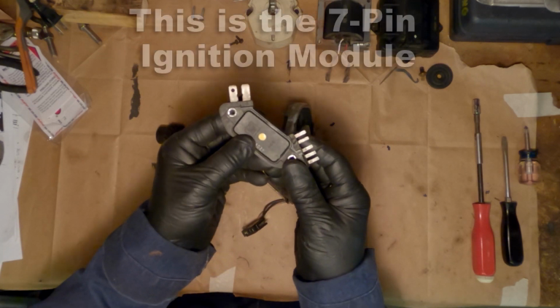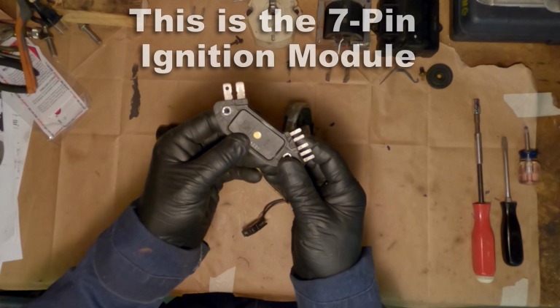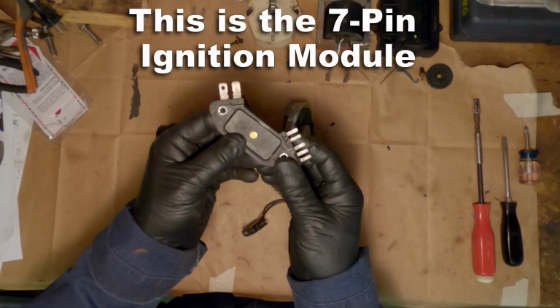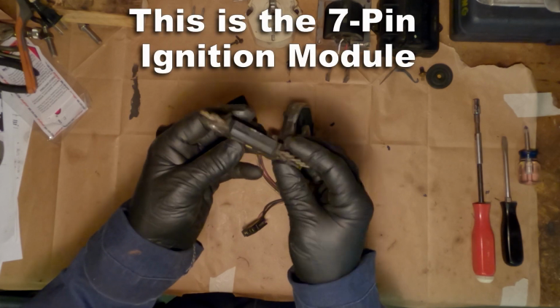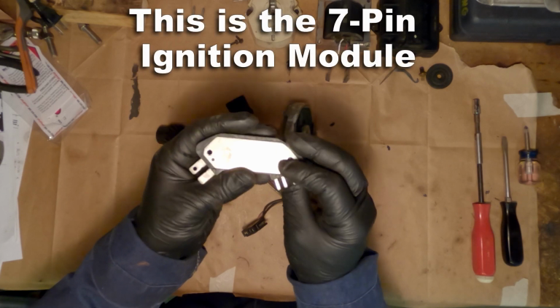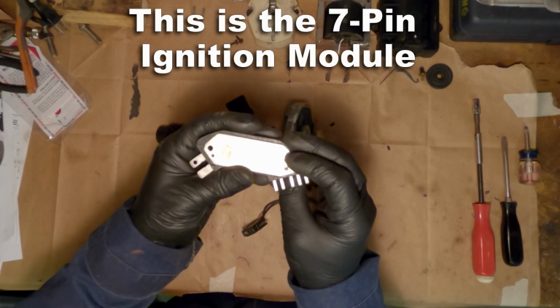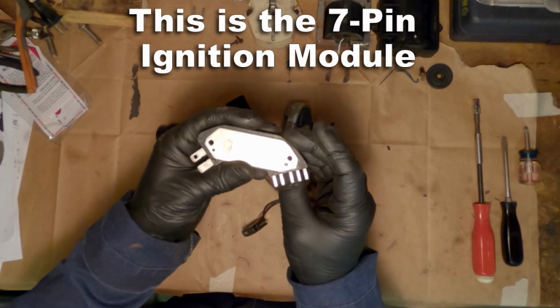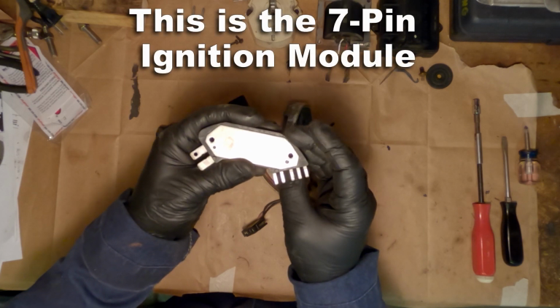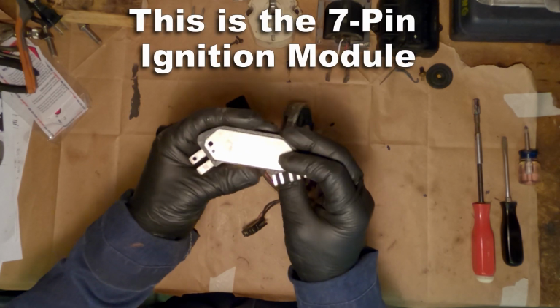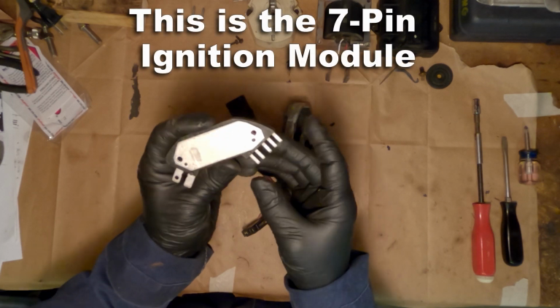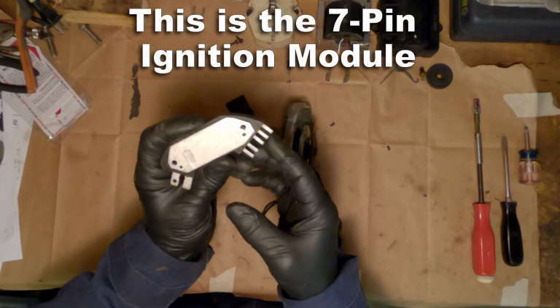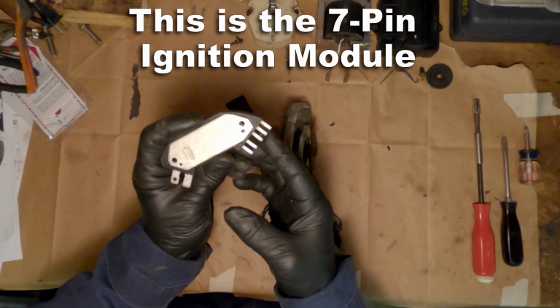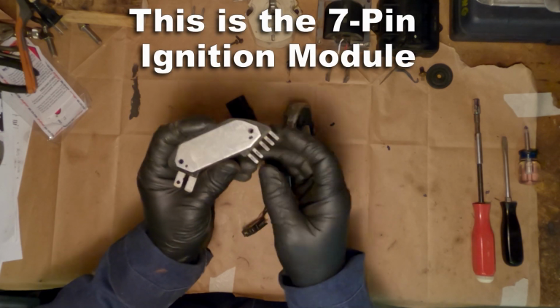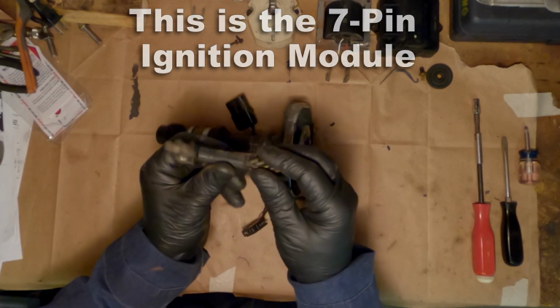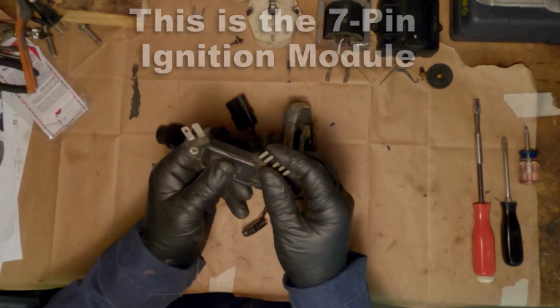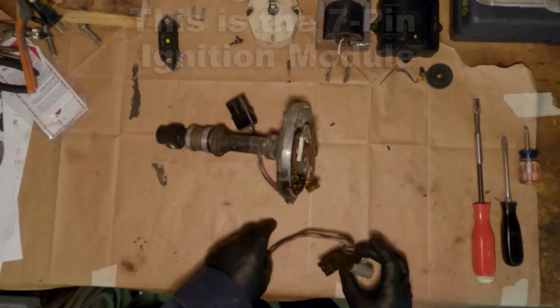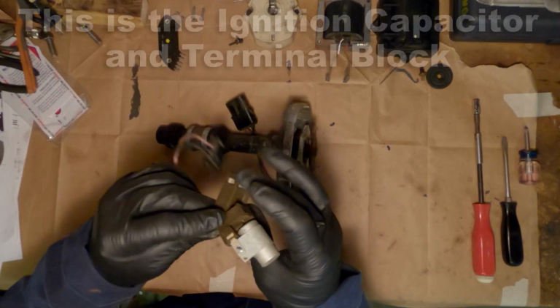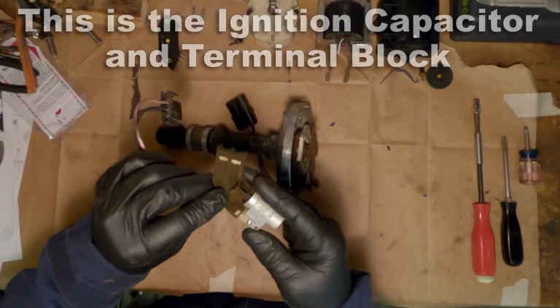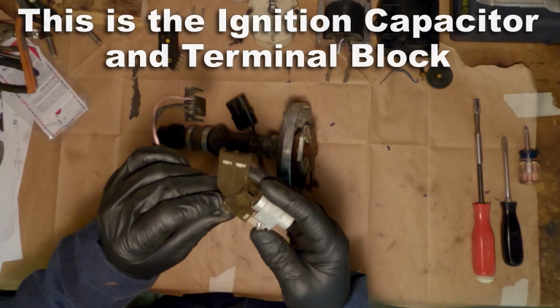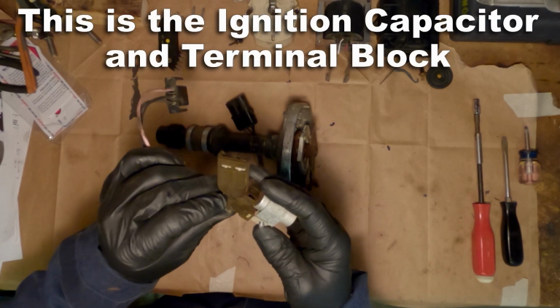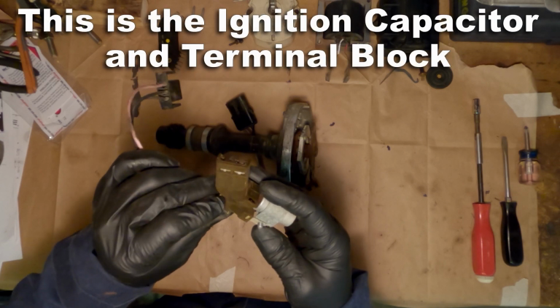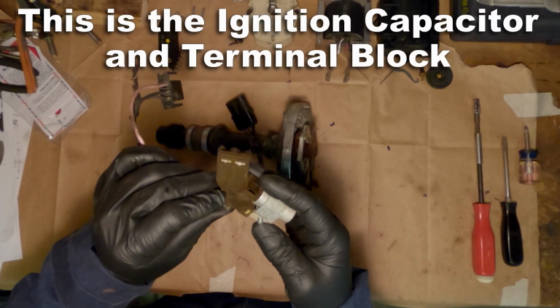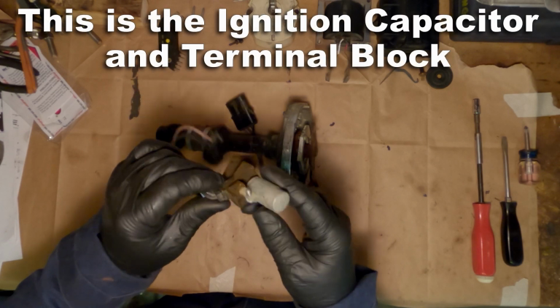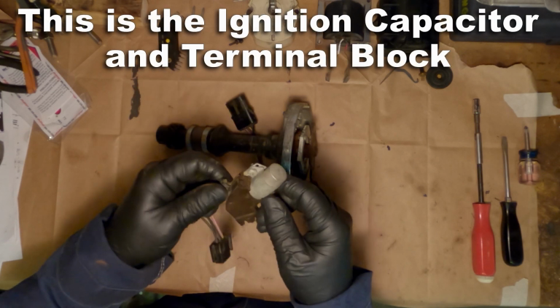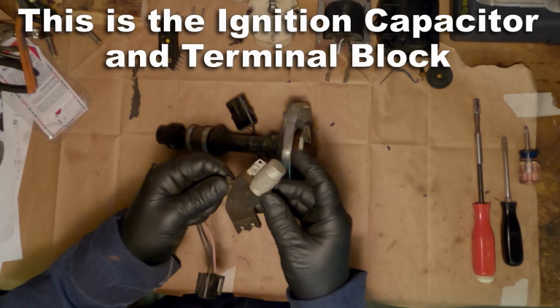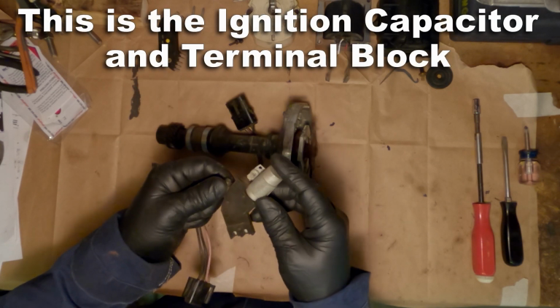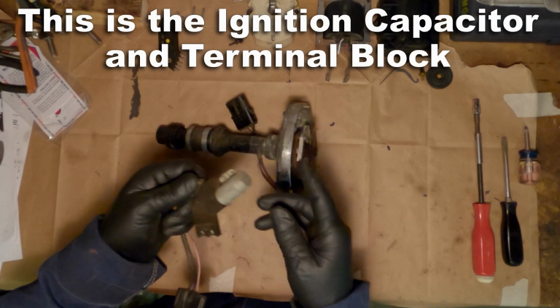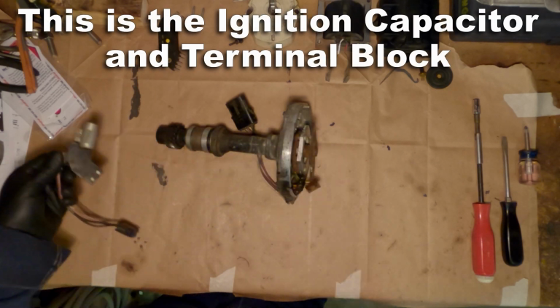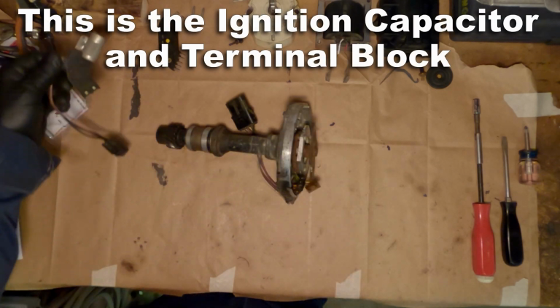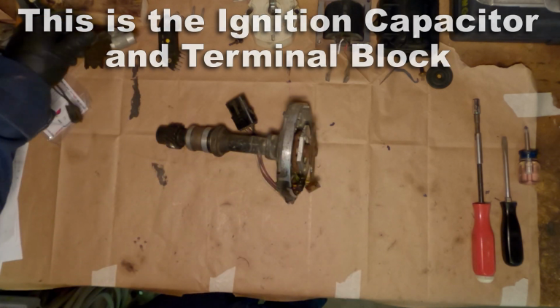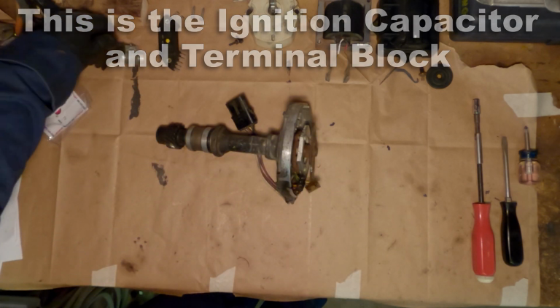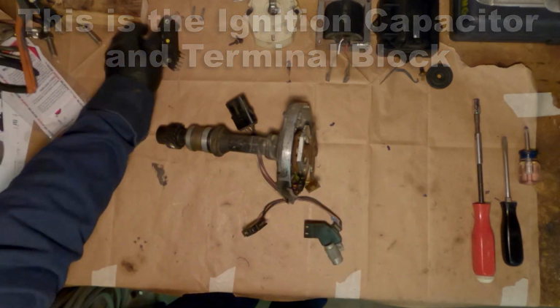This is the GM 7-pin ignition module. They also make a 5-pin and a 4-pin. I would say the 4-pins are probably the easiest to work with for aftermarket parts and such.